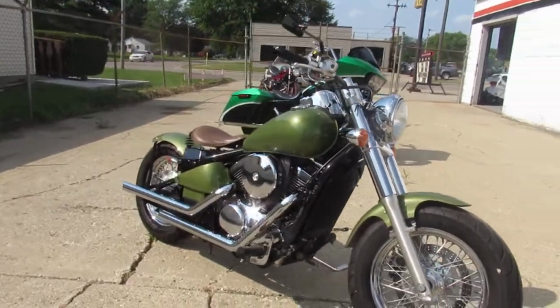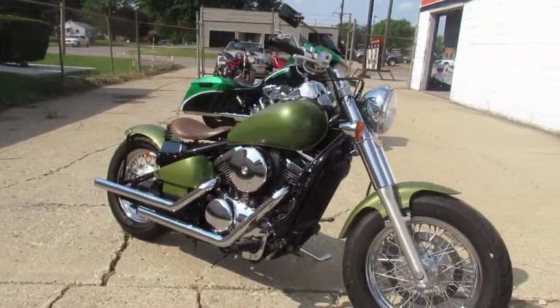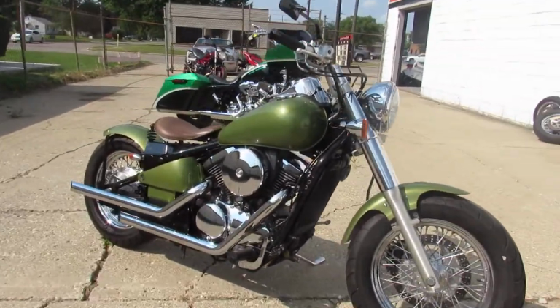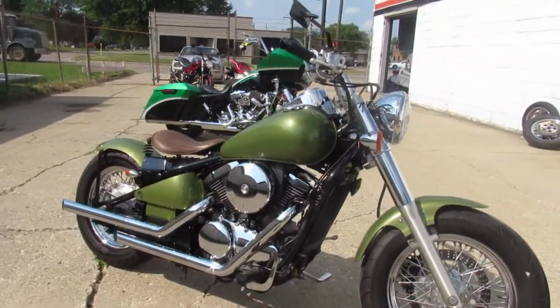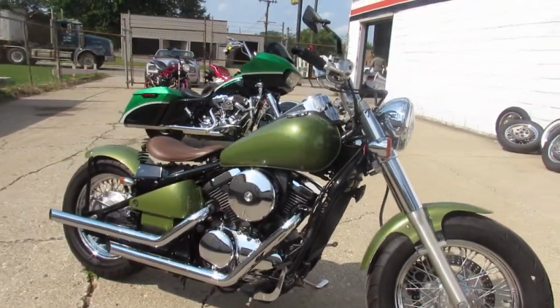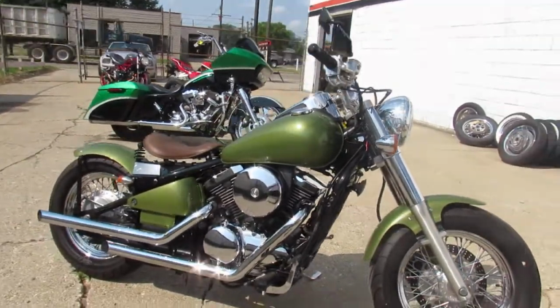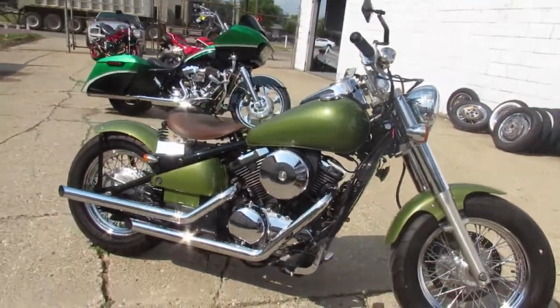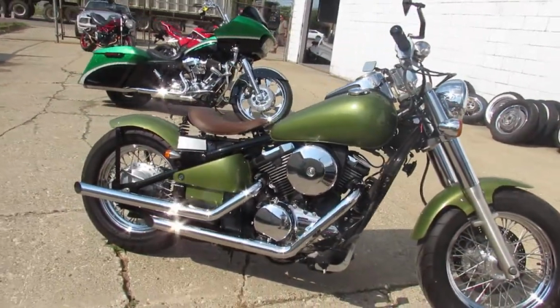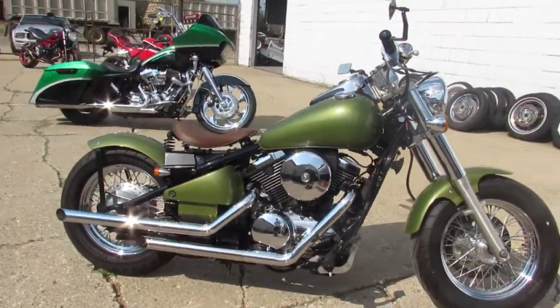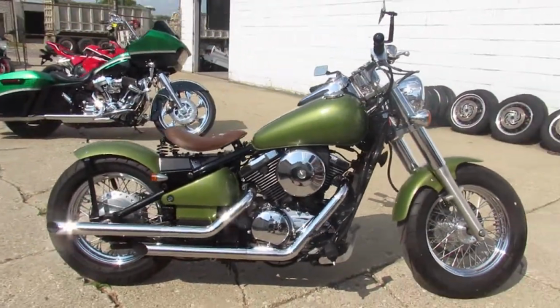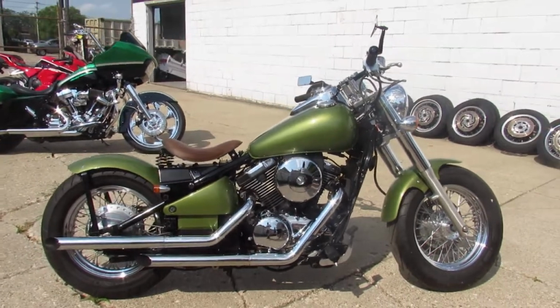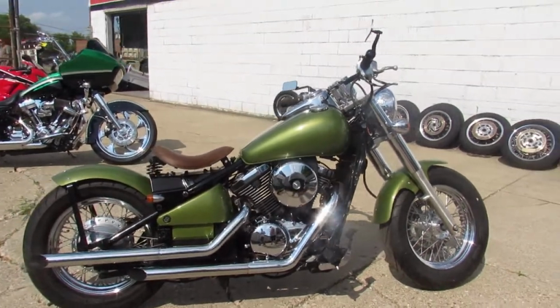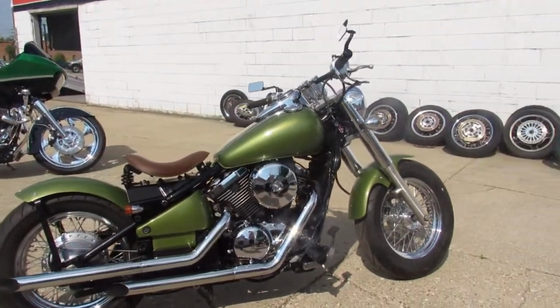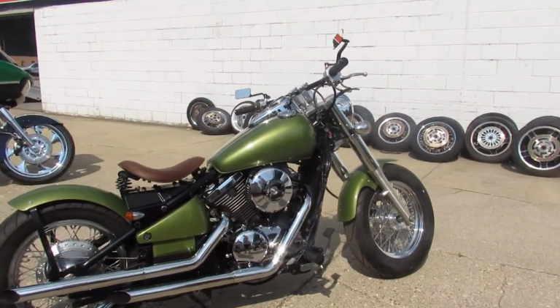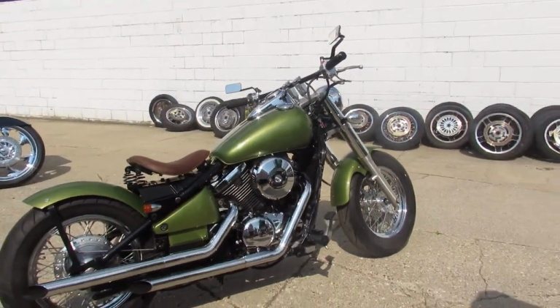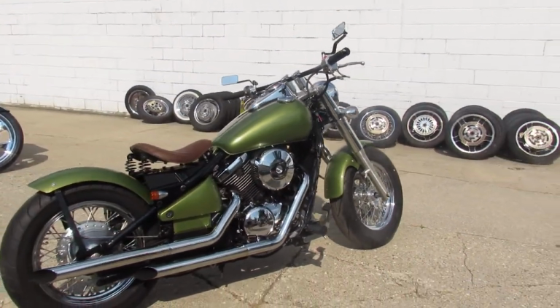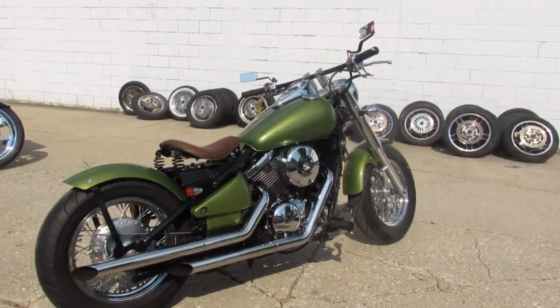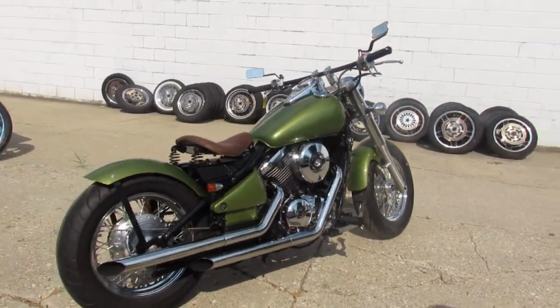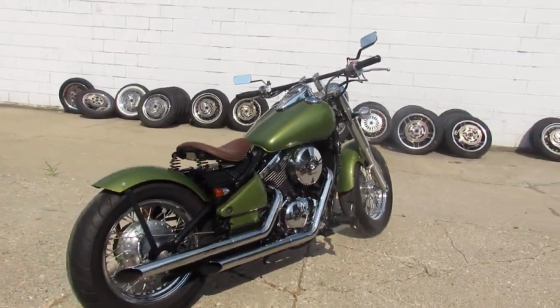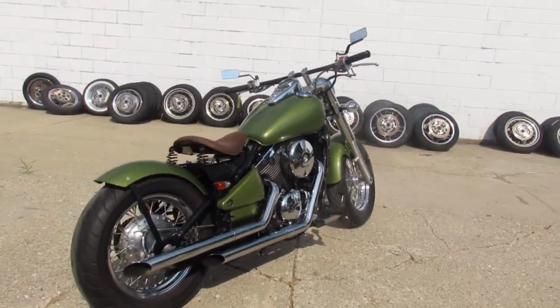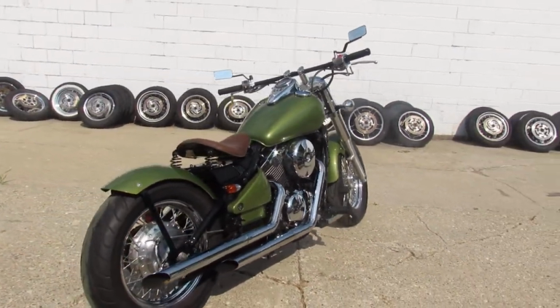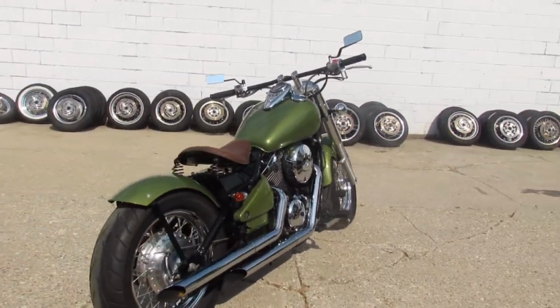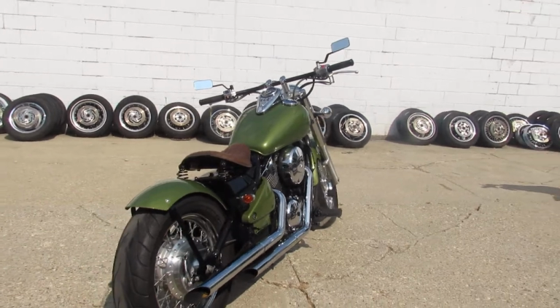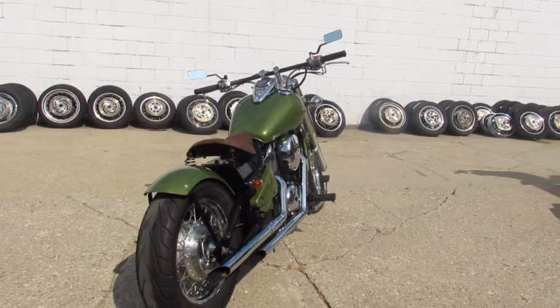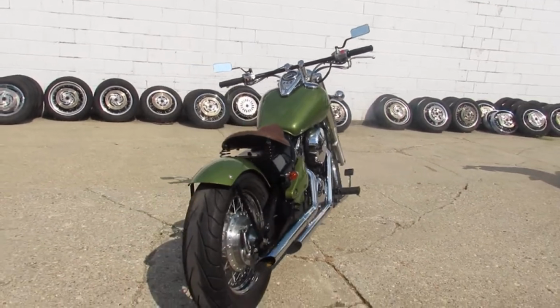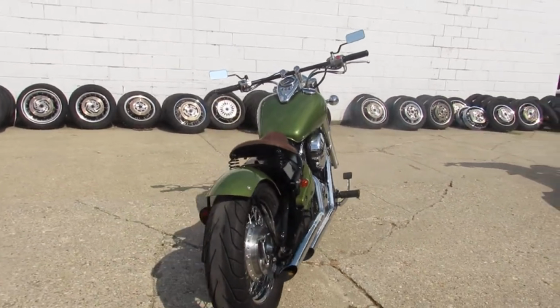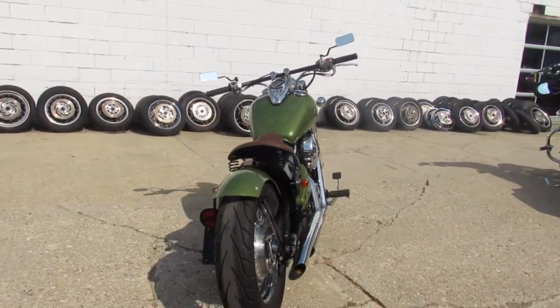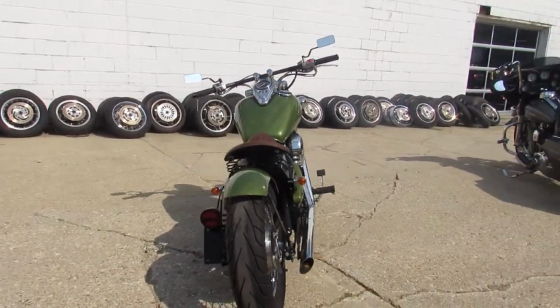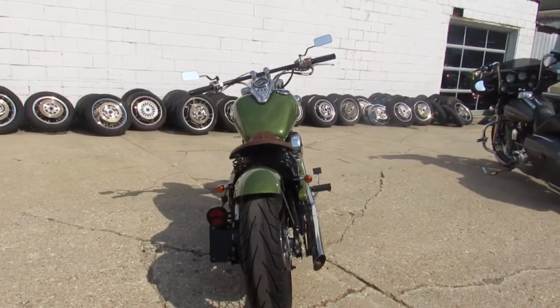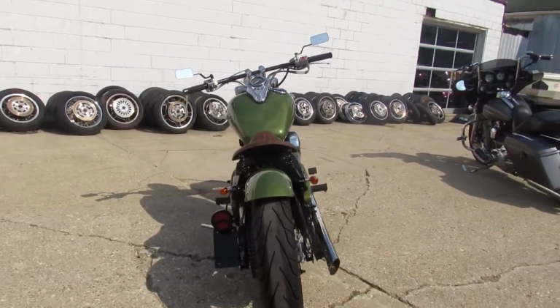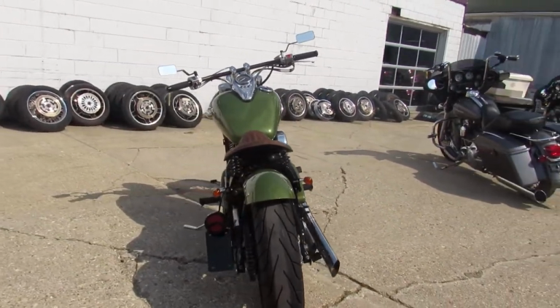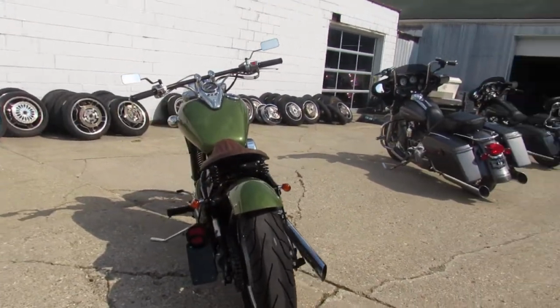It's got chrome-laced wheels that shine like dew, beach bar, custom seat, bobbed rear fender, Cobra exhaust. Sounds great and more guys — just serviced at the dealership. All the fluids have been changed. This one's ready to go. It's a 2005 Vulcan 800.